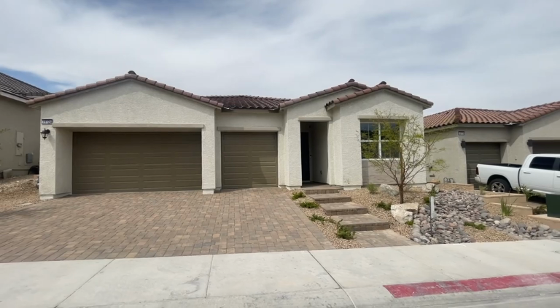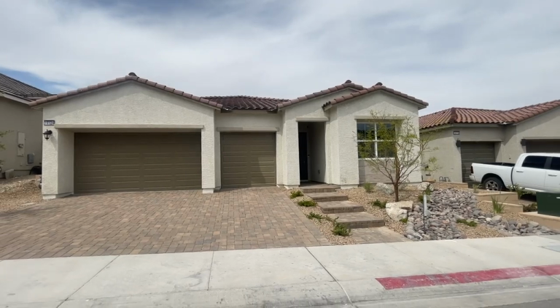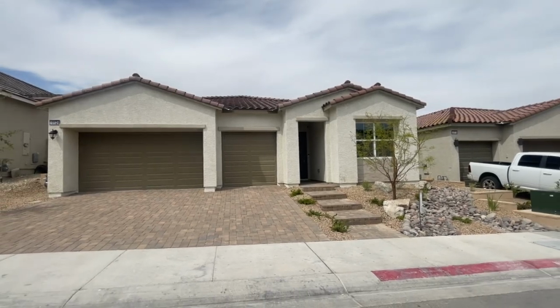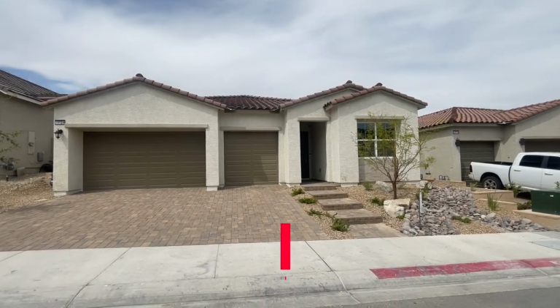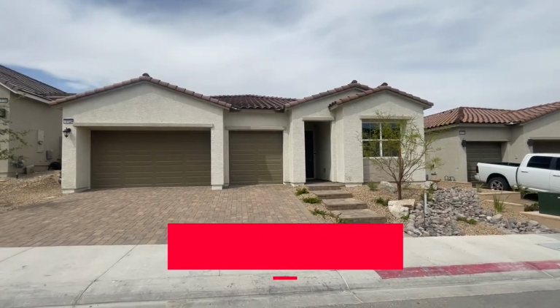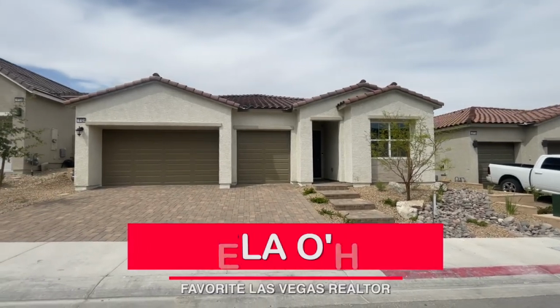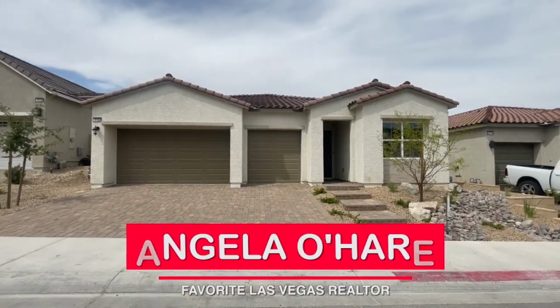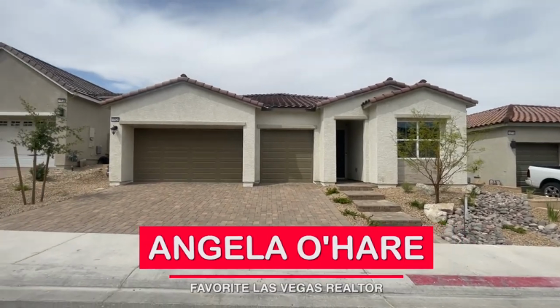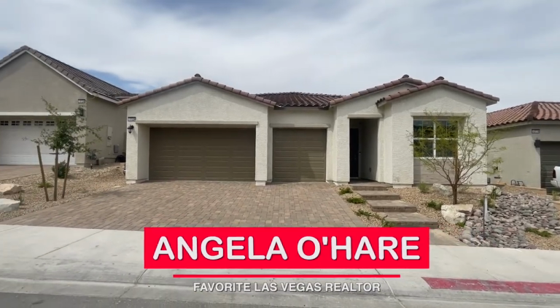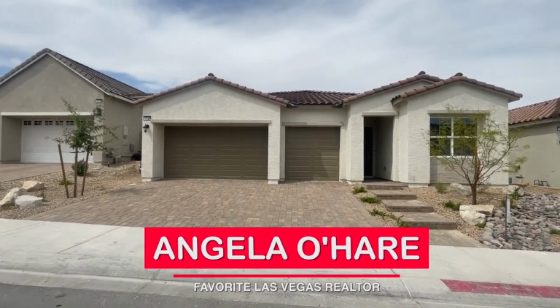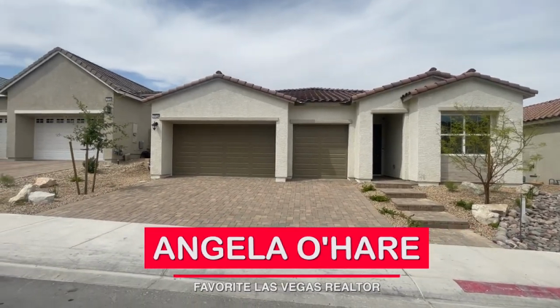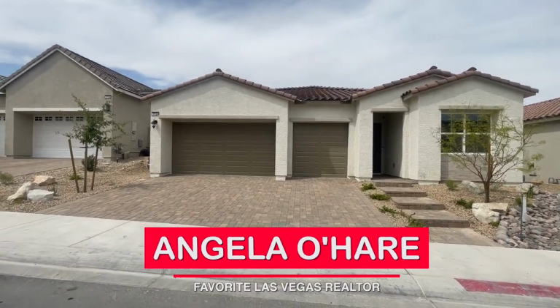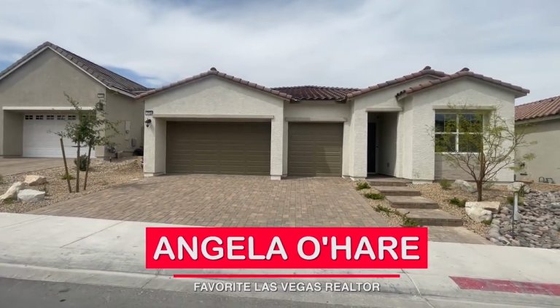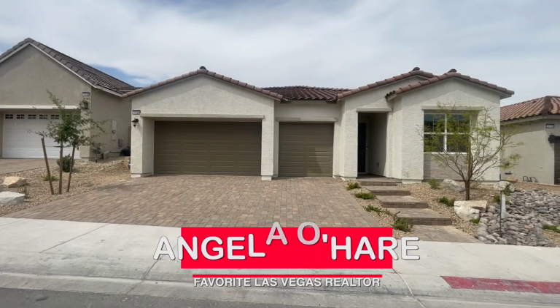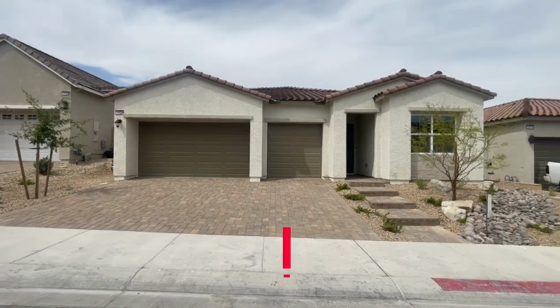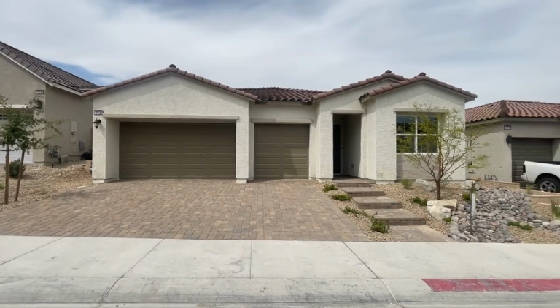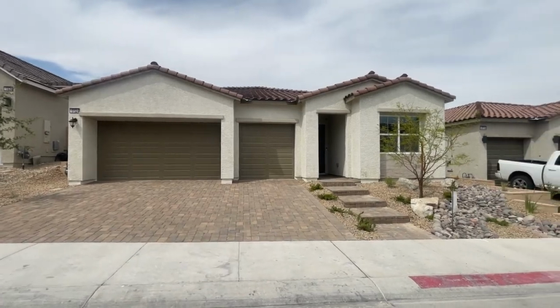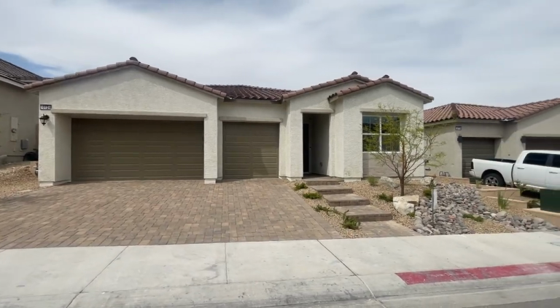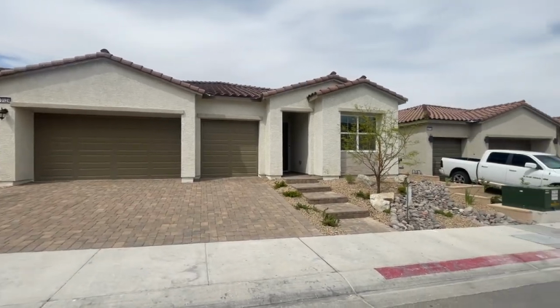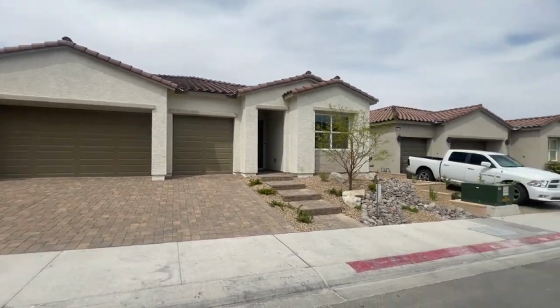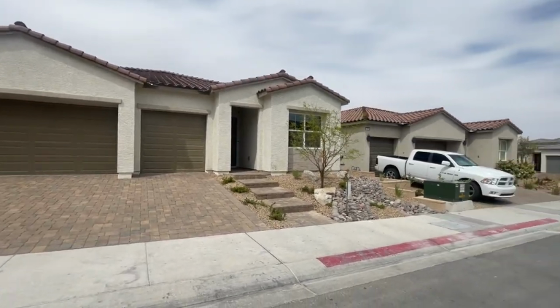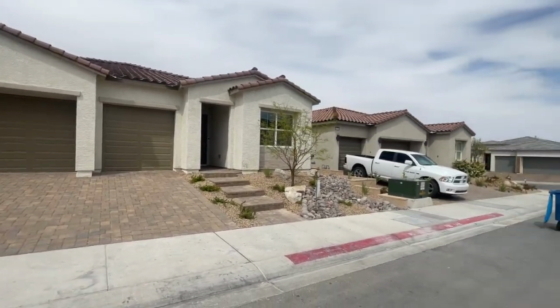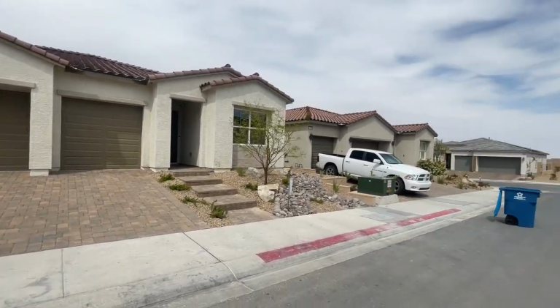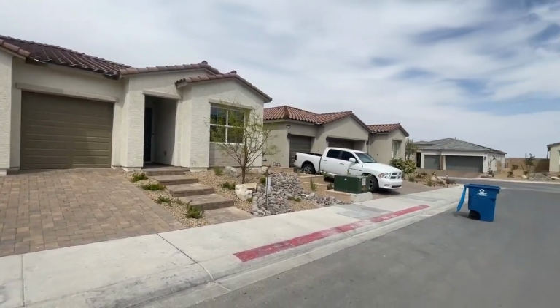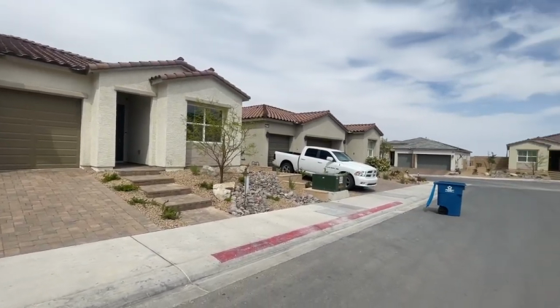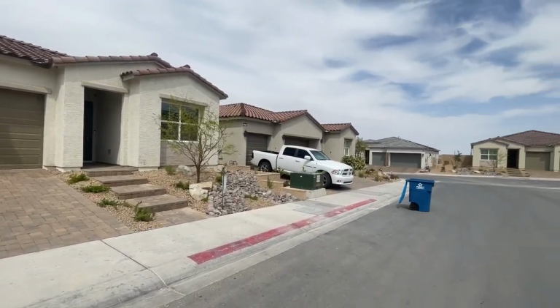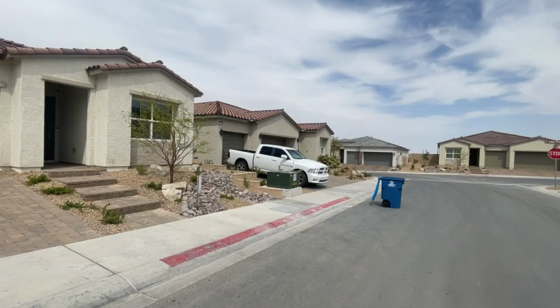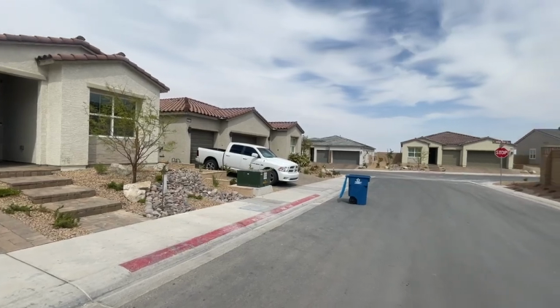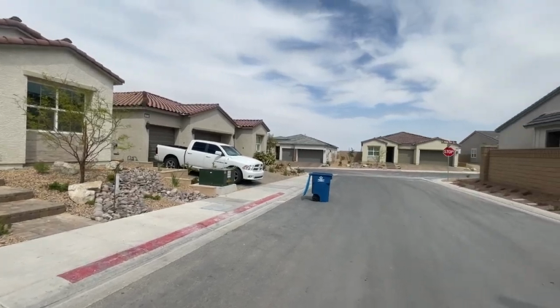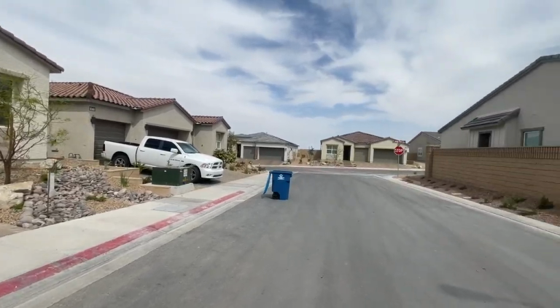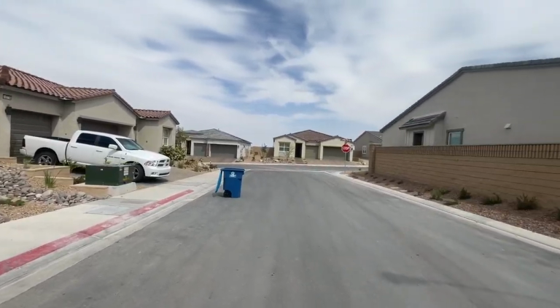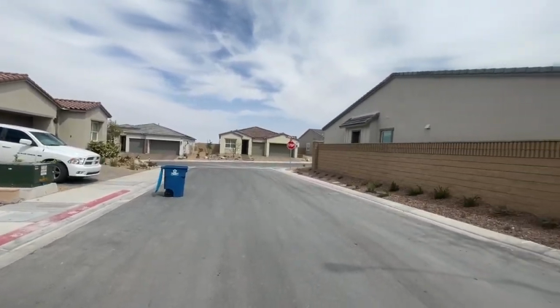Hey everyone! Angela O'Hare here, your favorite Las Vegas realtor. Just got done doing a final walkthrough over here in Sky Canyon, Montrose Collection by Toll Brothers.